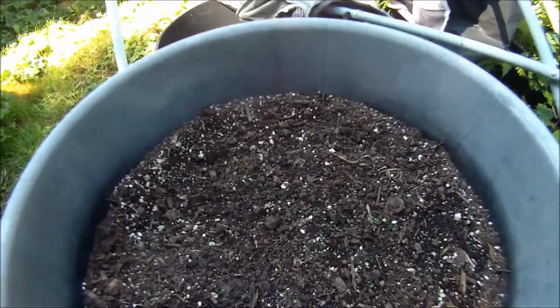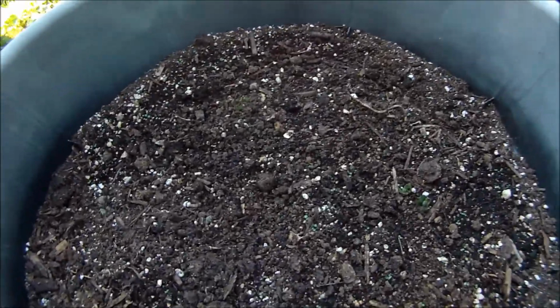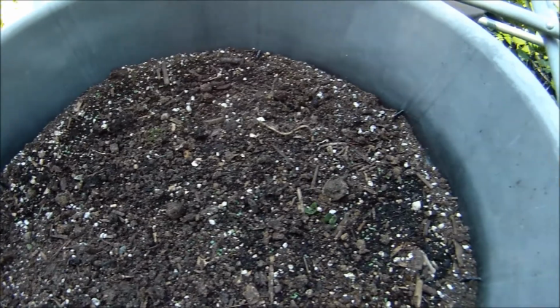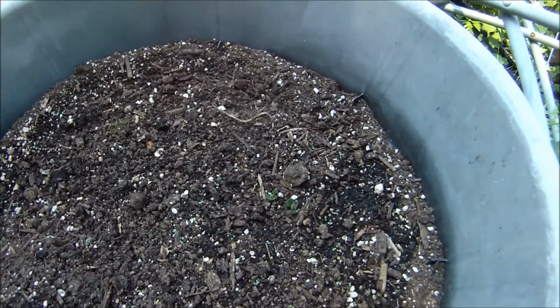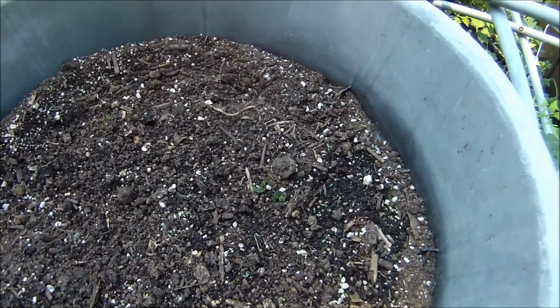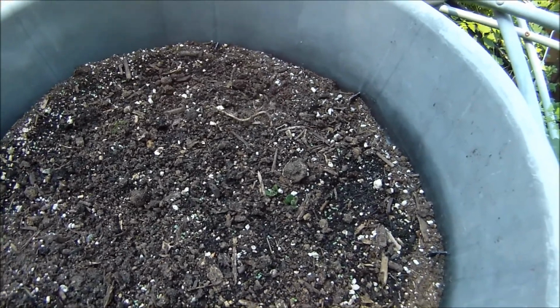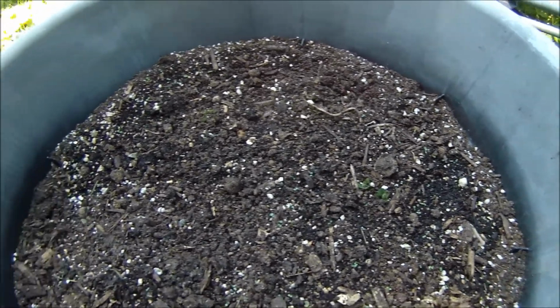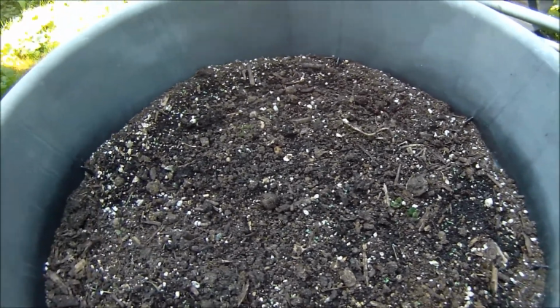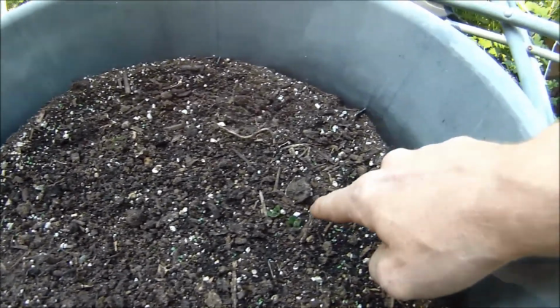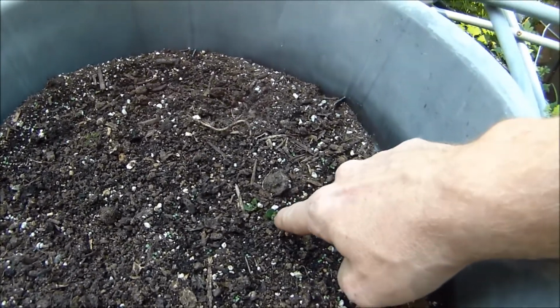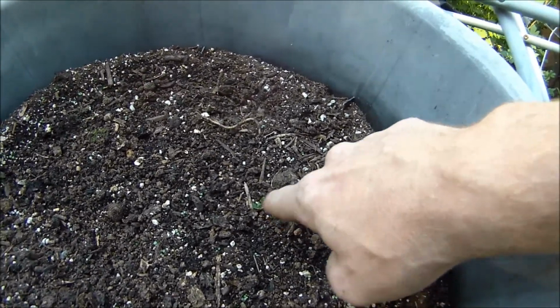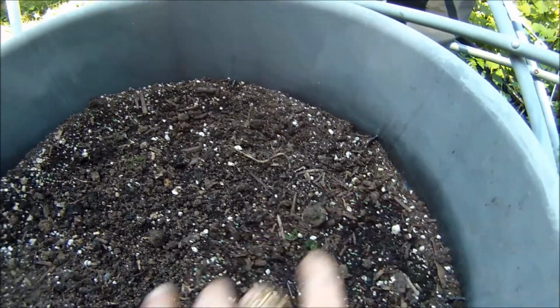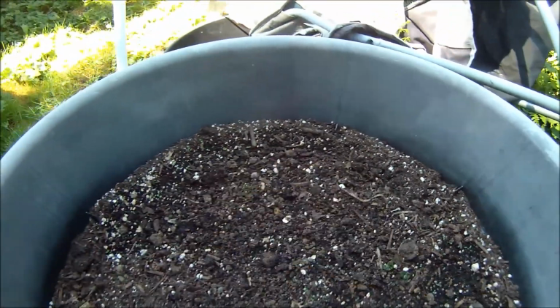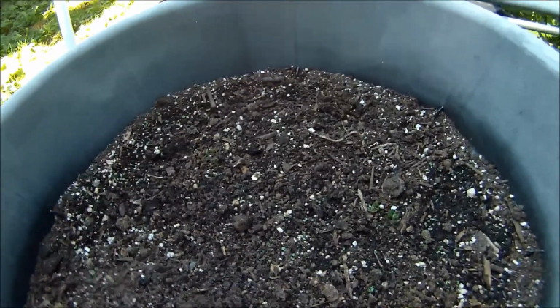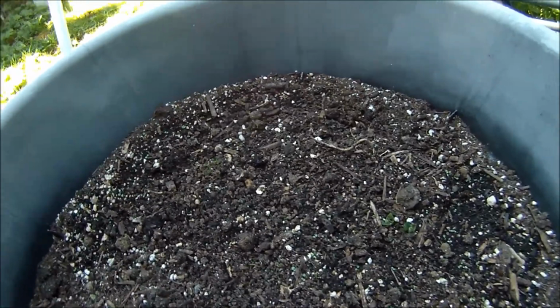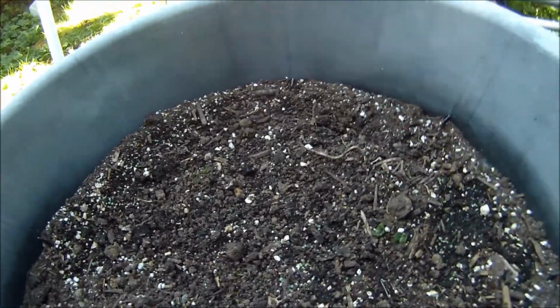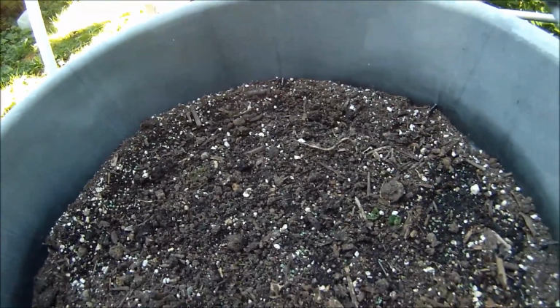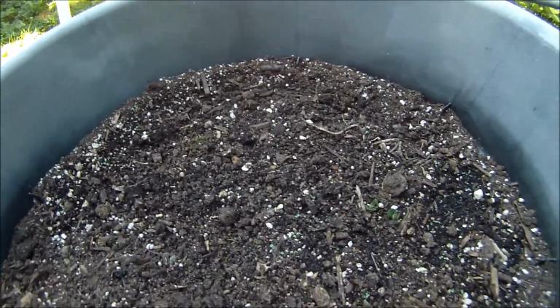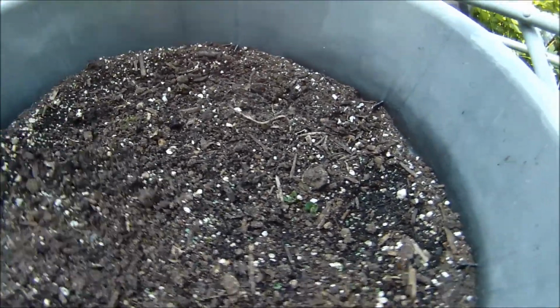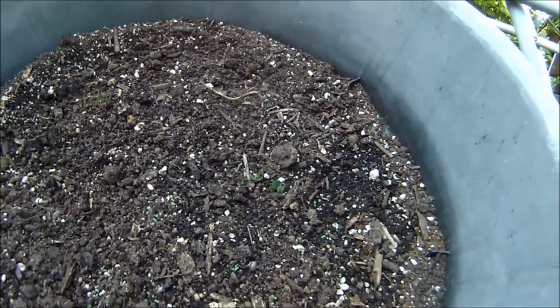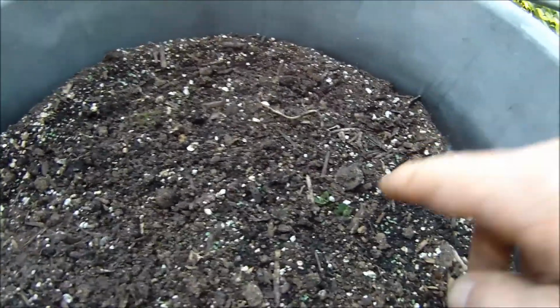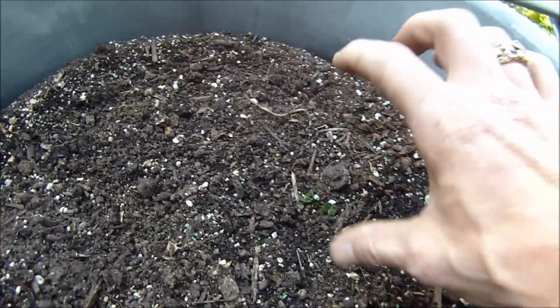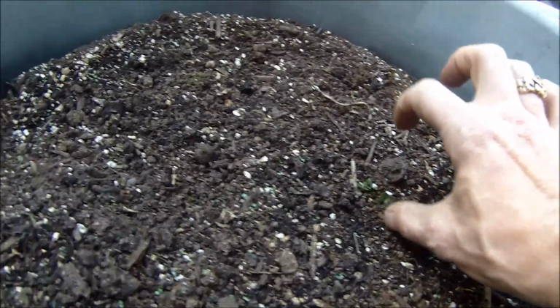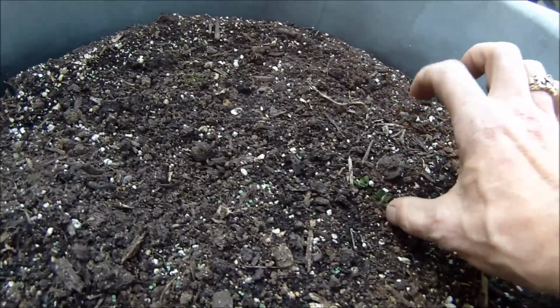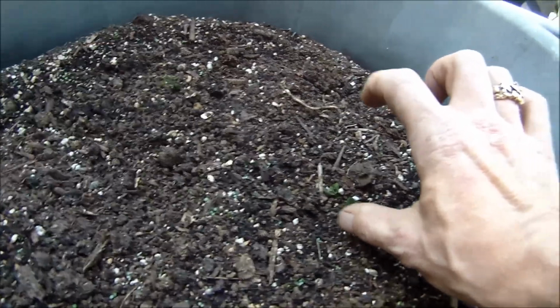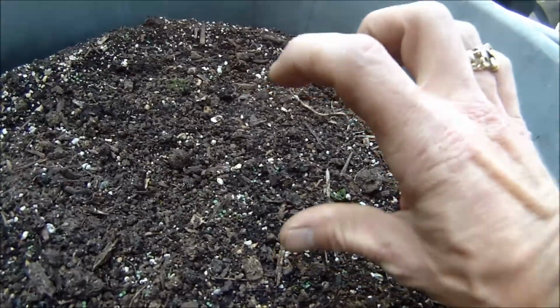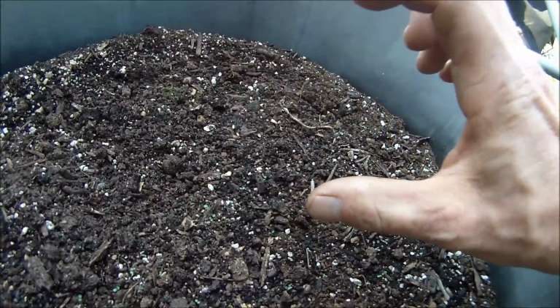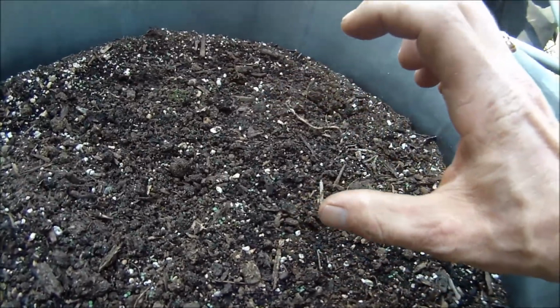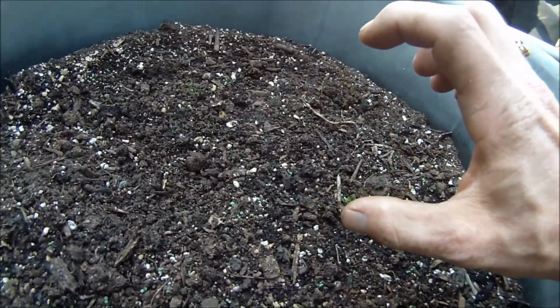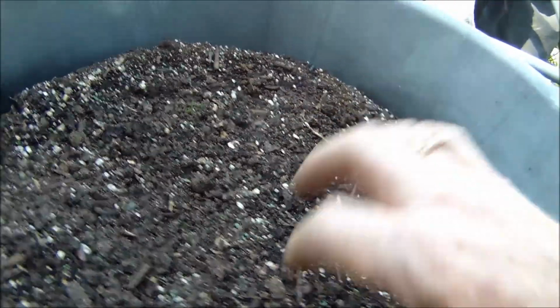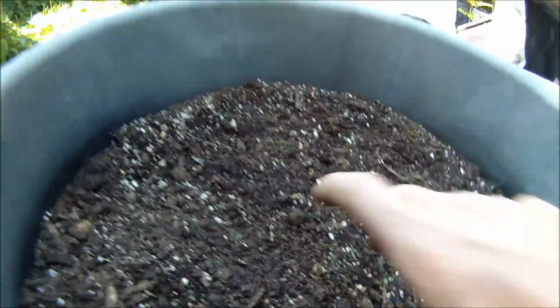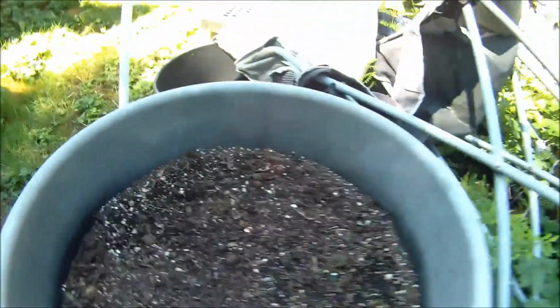I'll do an update as soon as they get a little bigger. I'm just gonna keep piling stuff on — as soon as these get maybe that big, I'll start putting some more dirt on.